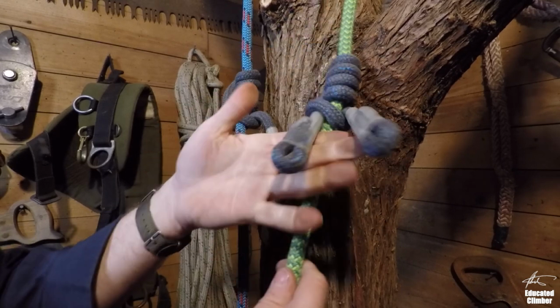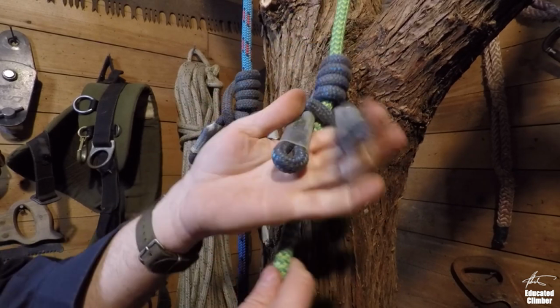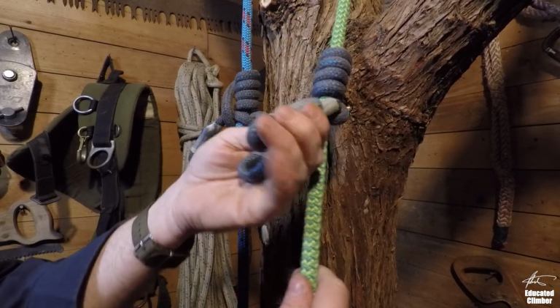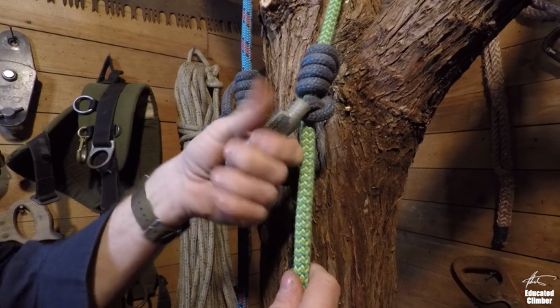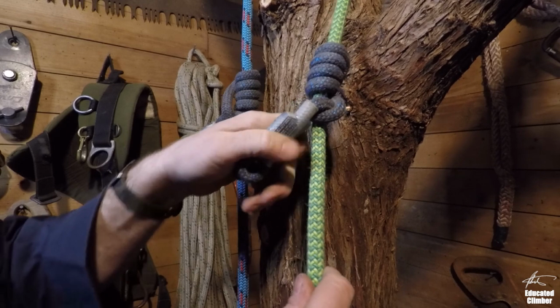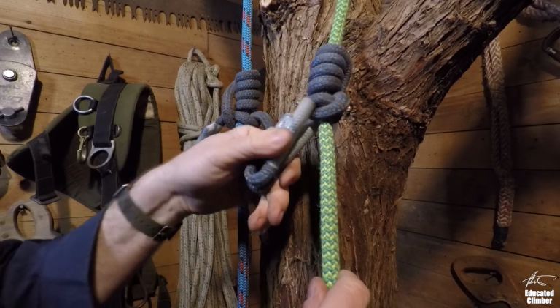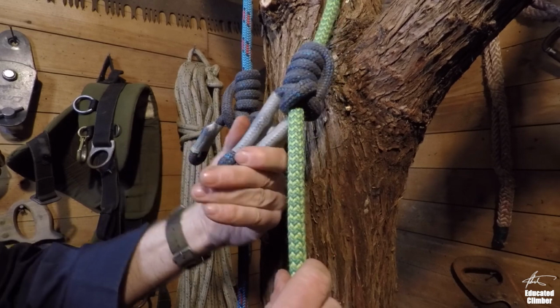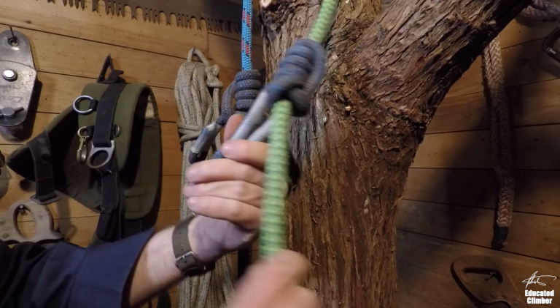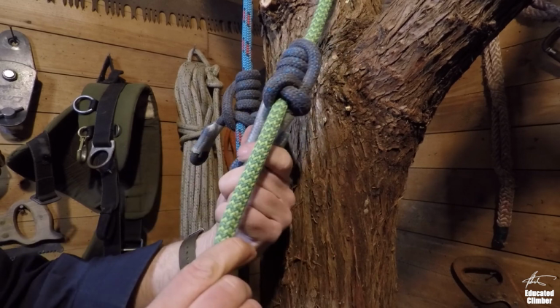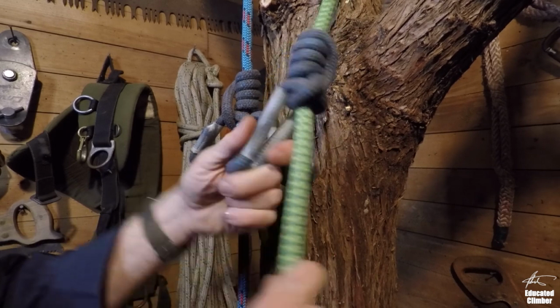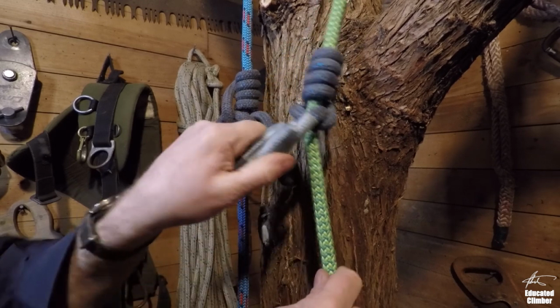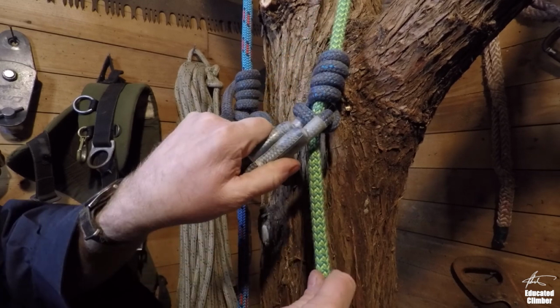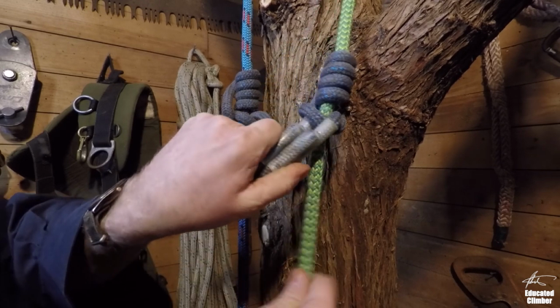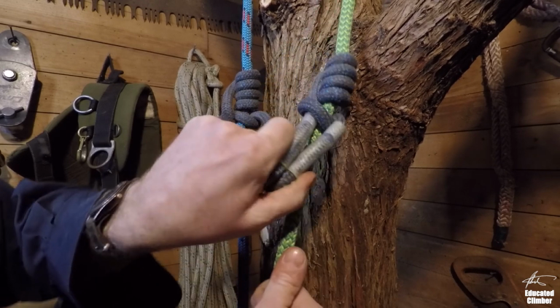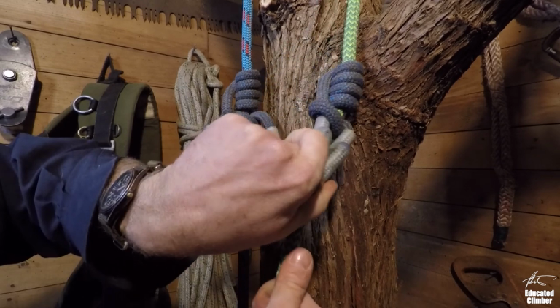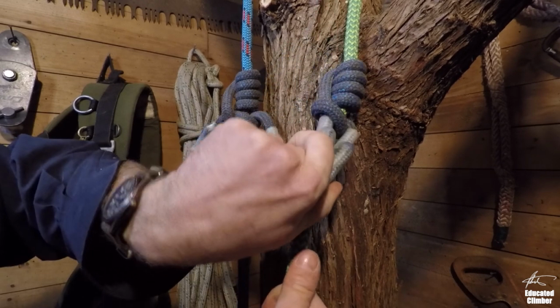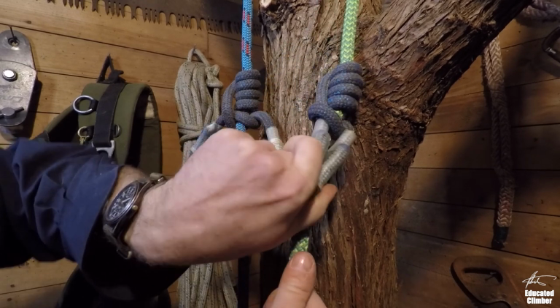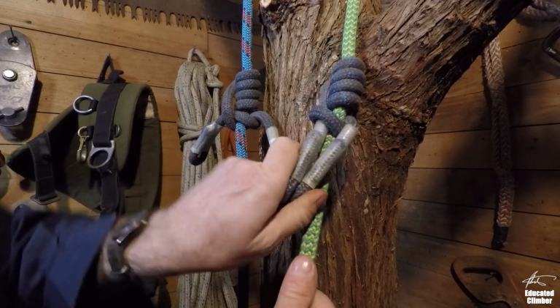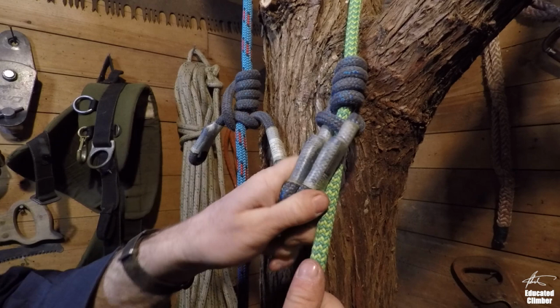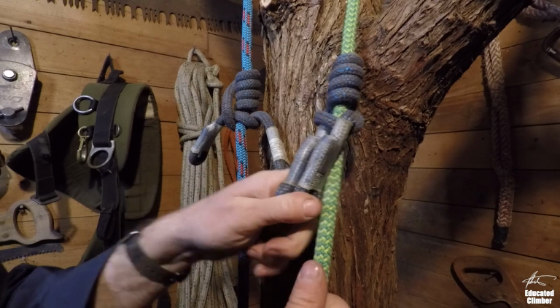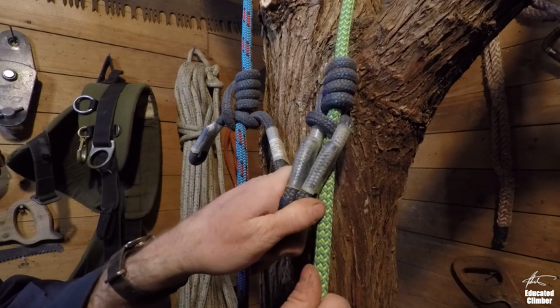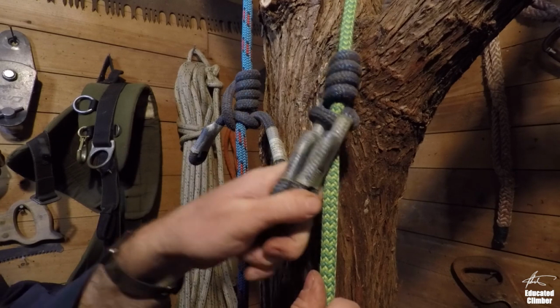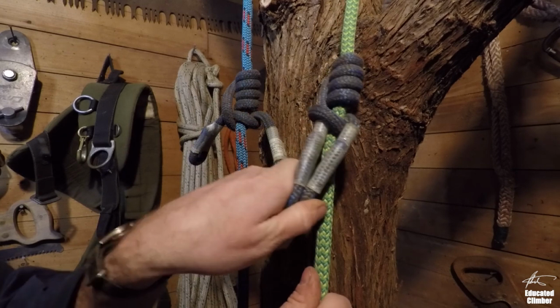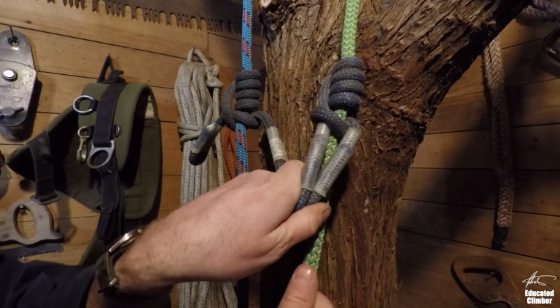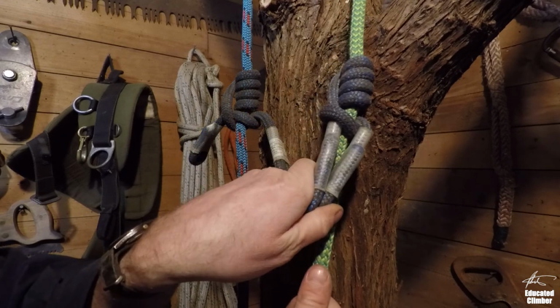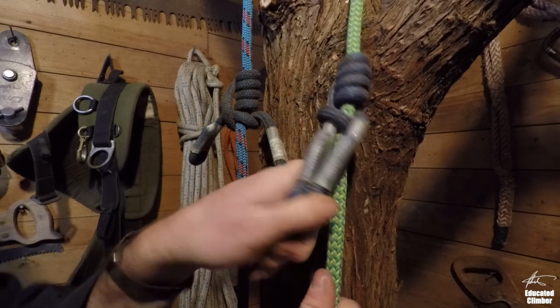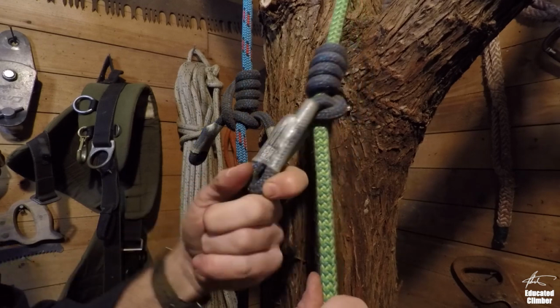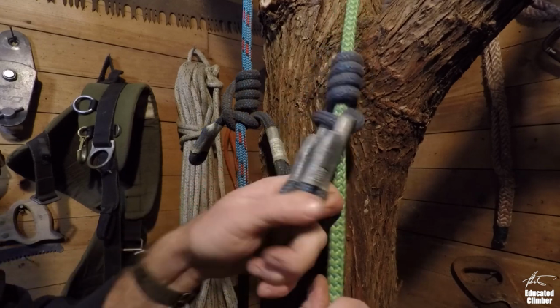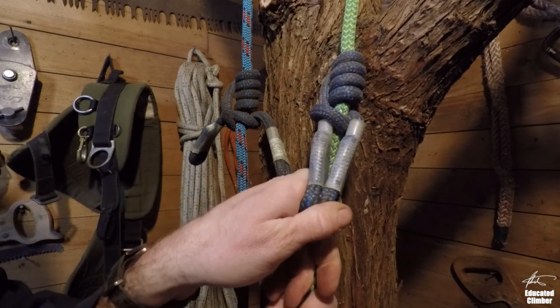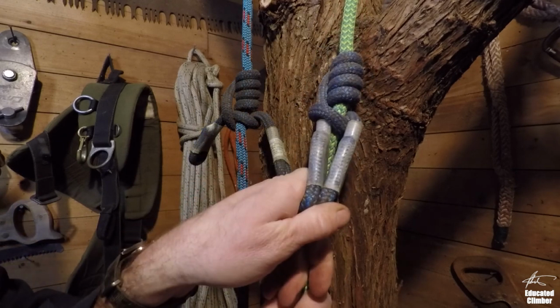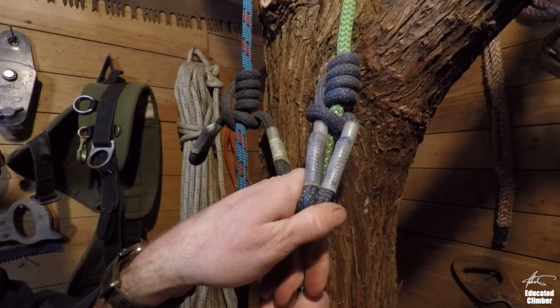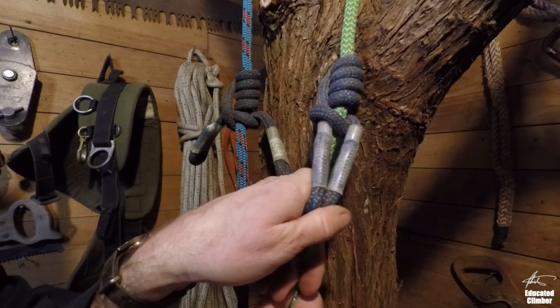That's my current favorite climbing hitch for cordage-based systems. Hopefully that makes sense and you can get some value out of it. Alright, until next time.